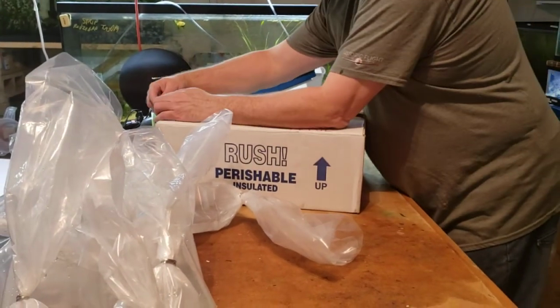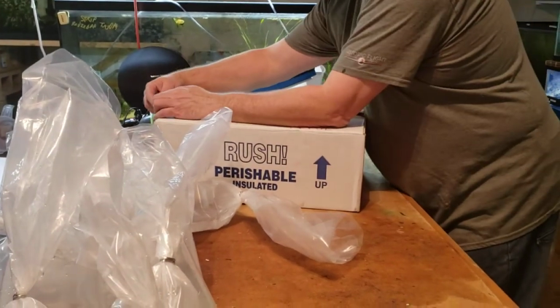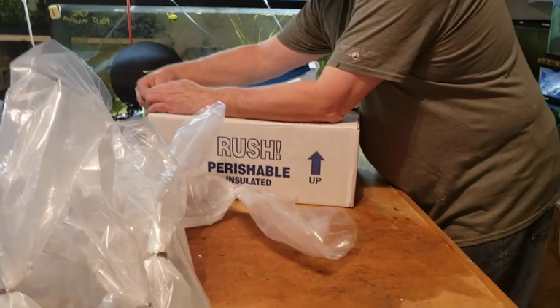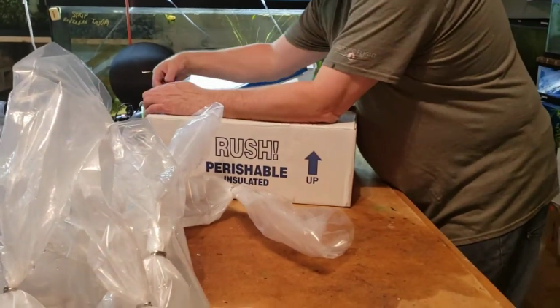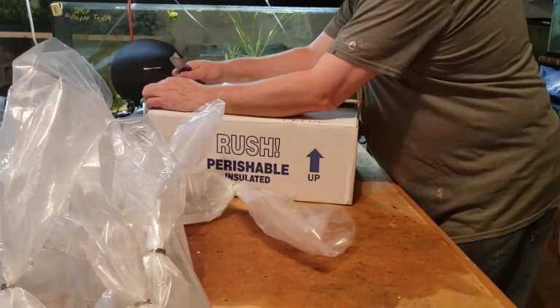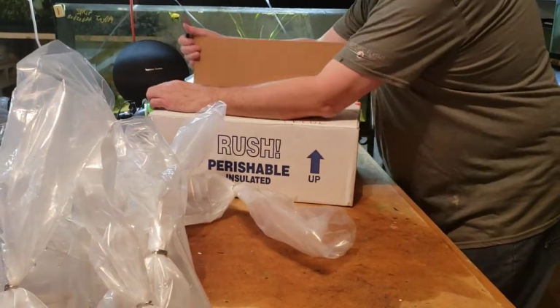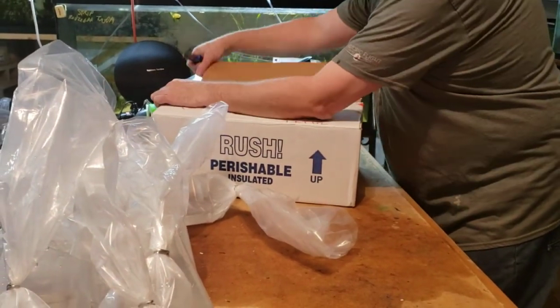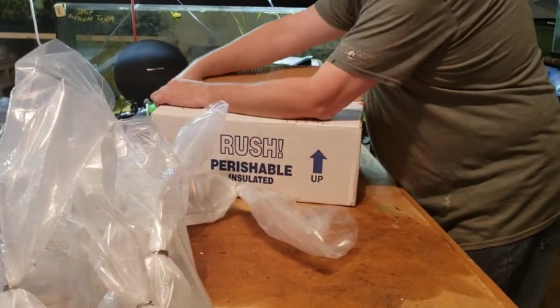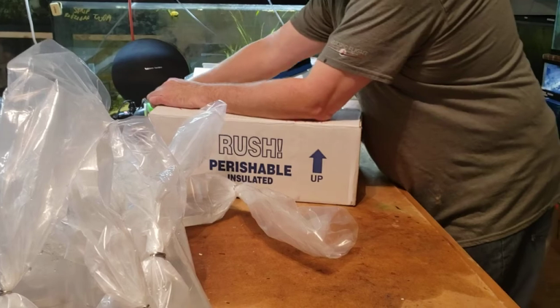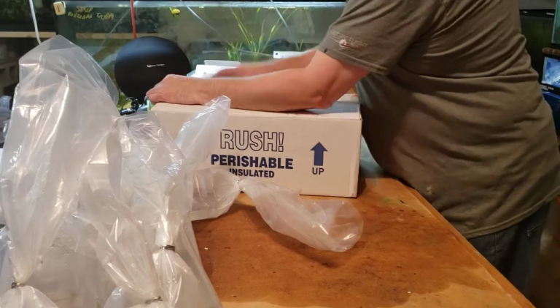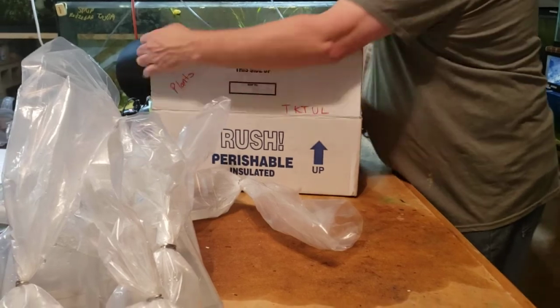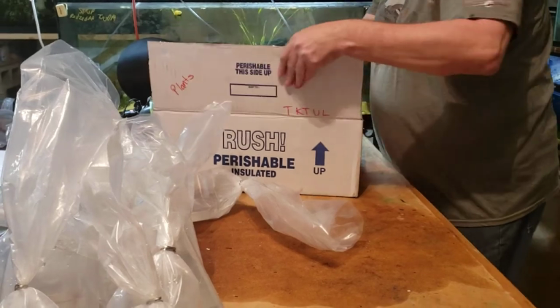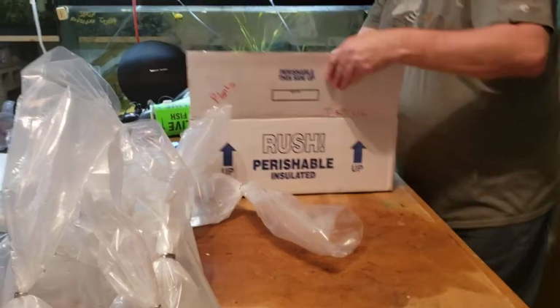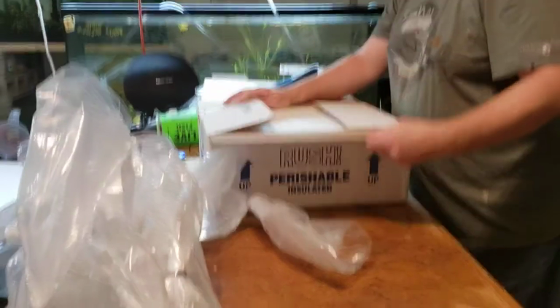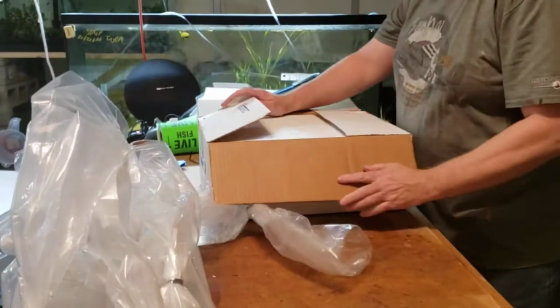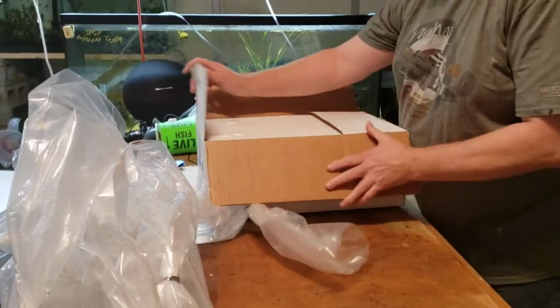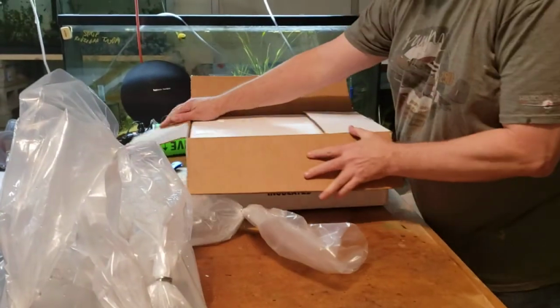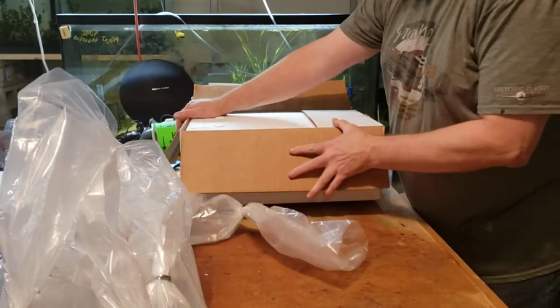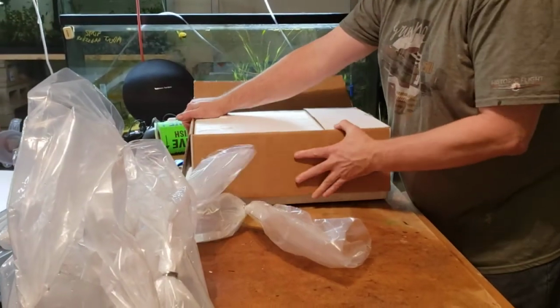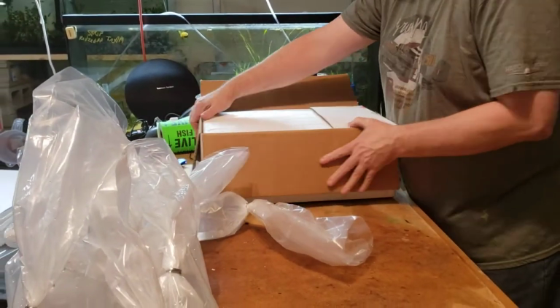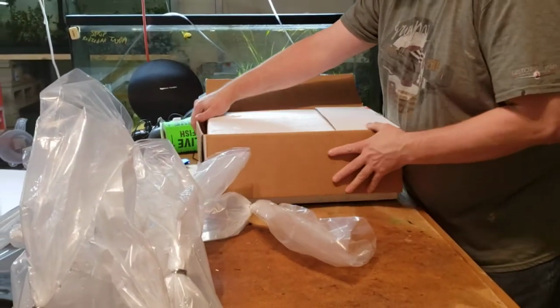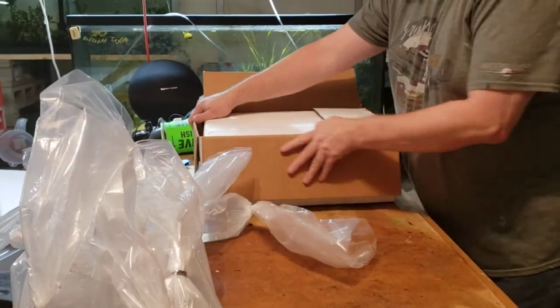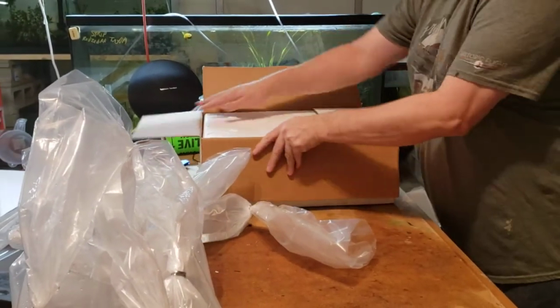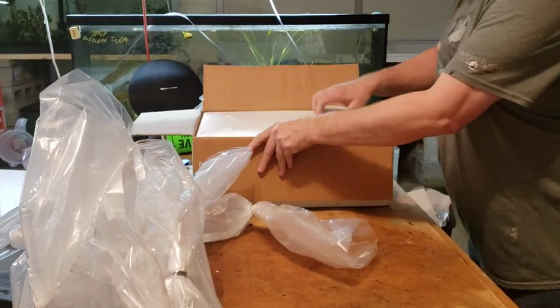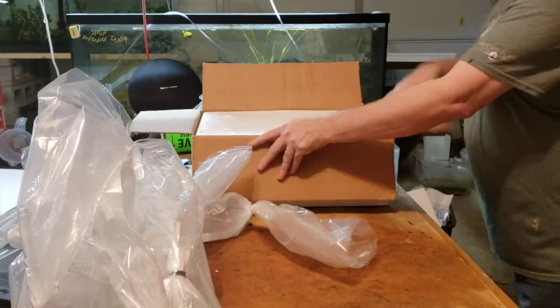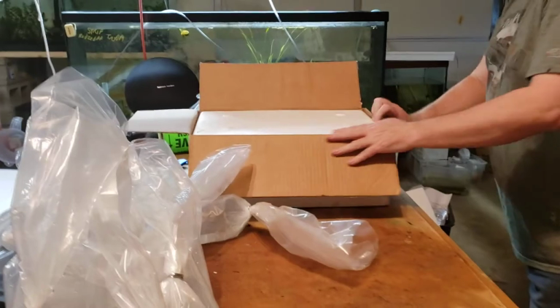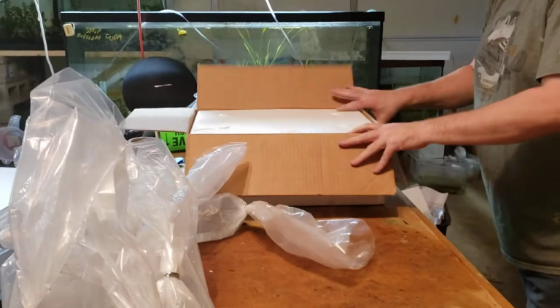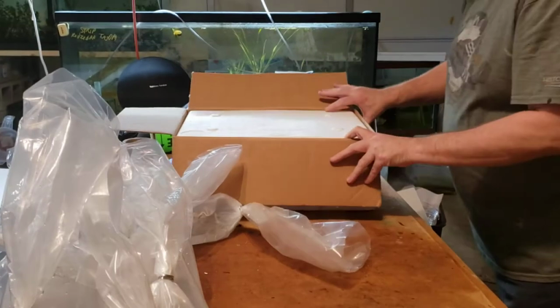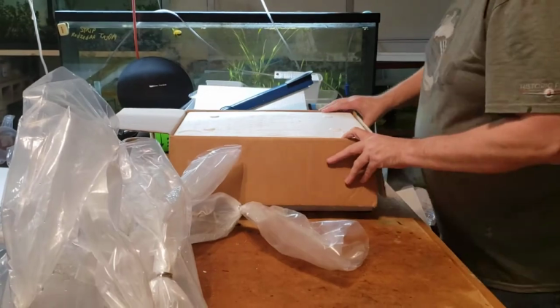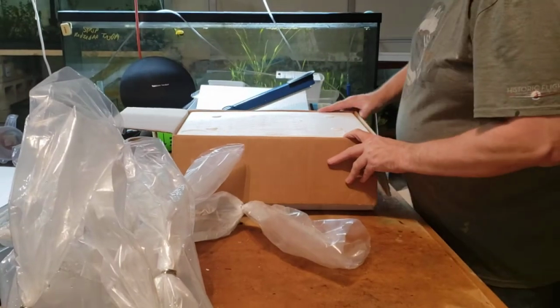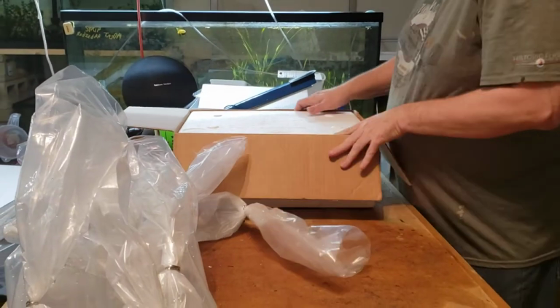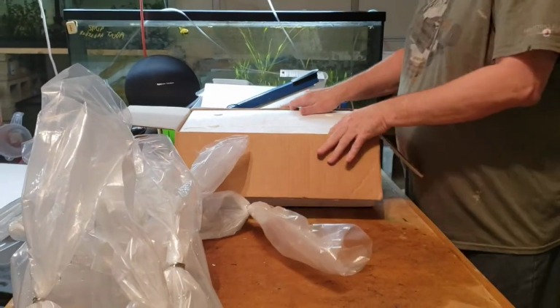This is probably going to be it until after Christmas. I'm probably not going to order any more fish for the rest of the year, just because everybody's getting ready for the holidays.